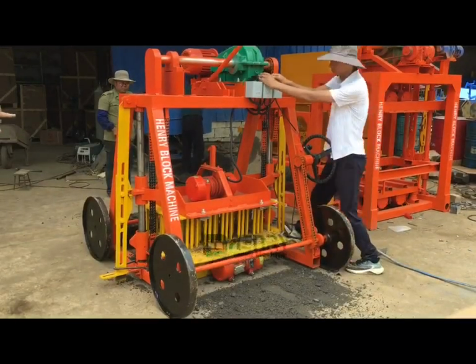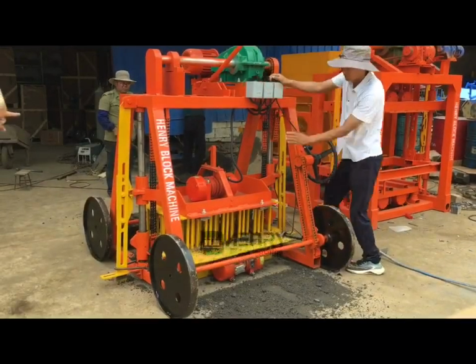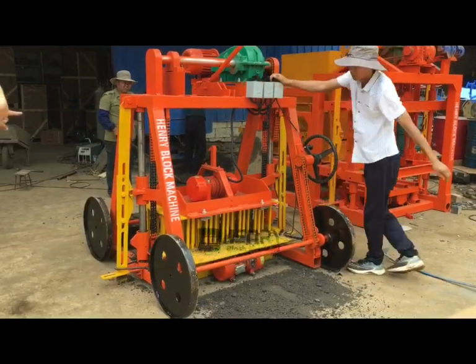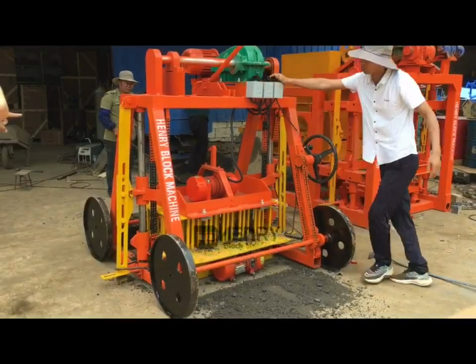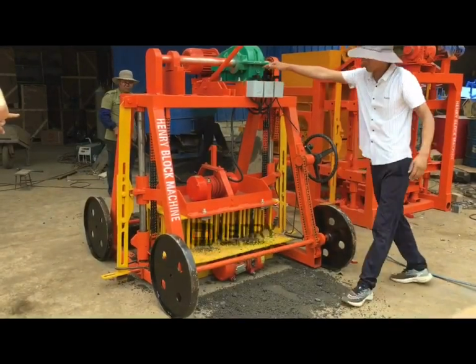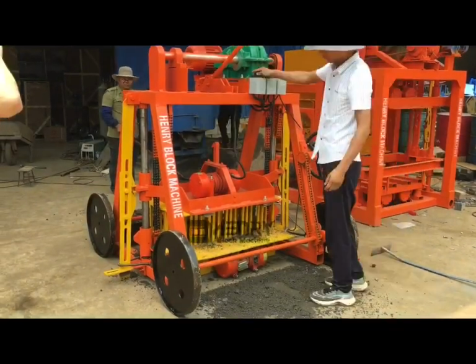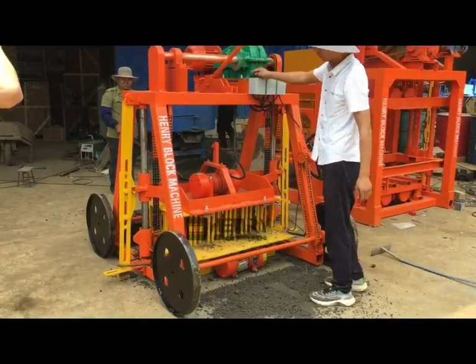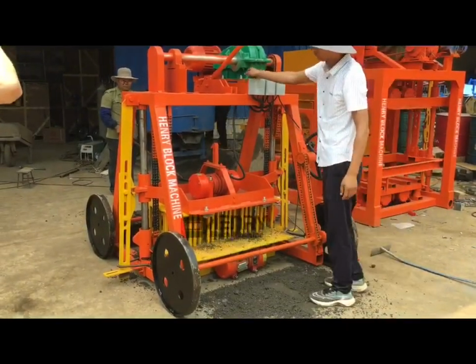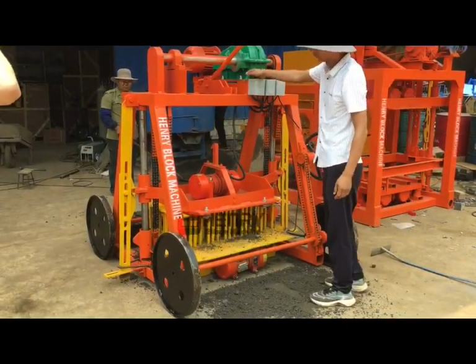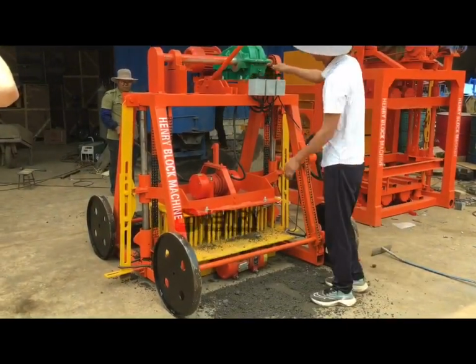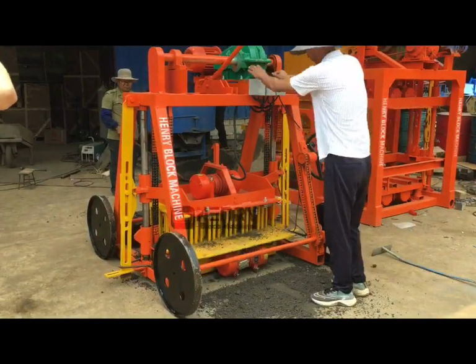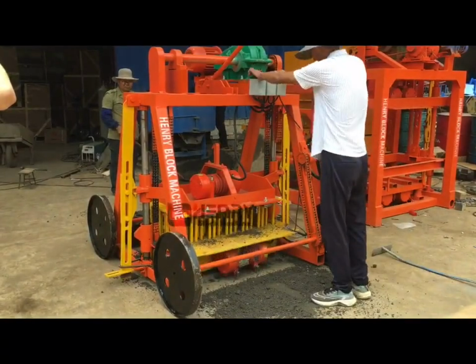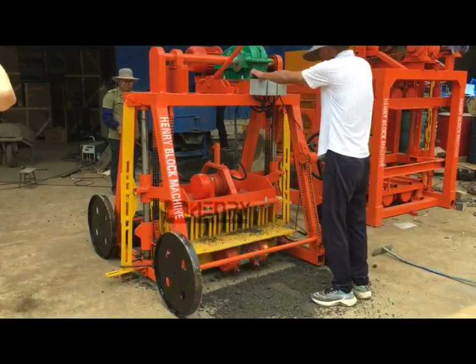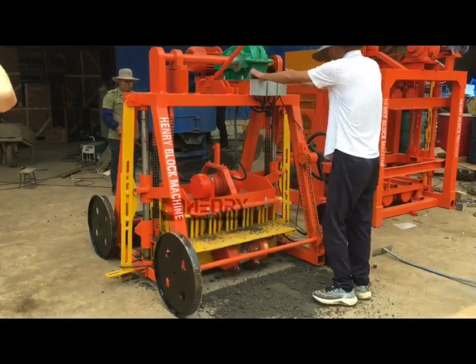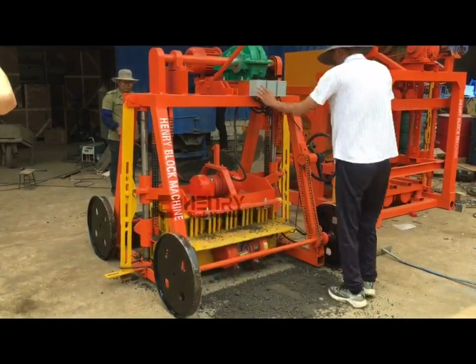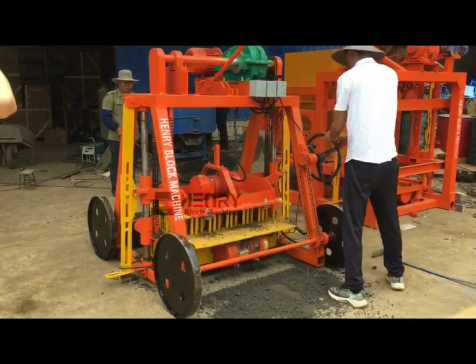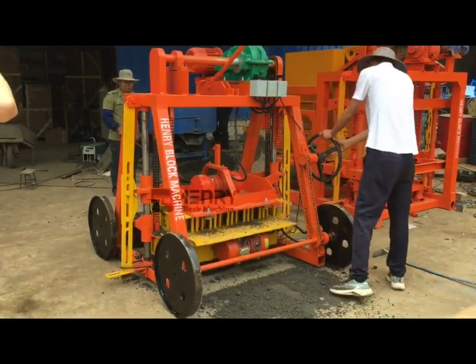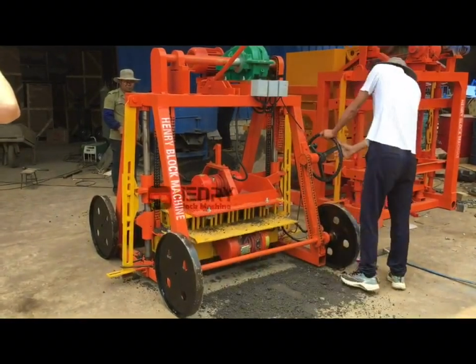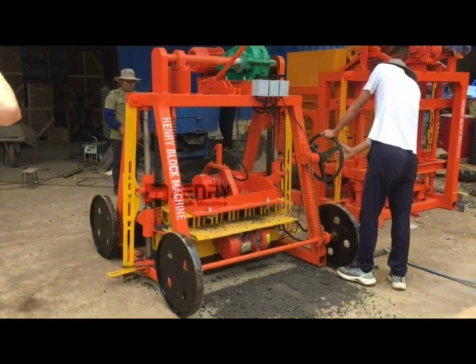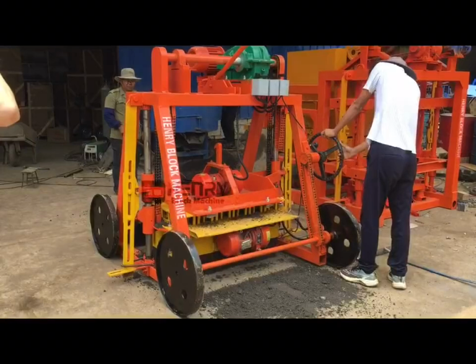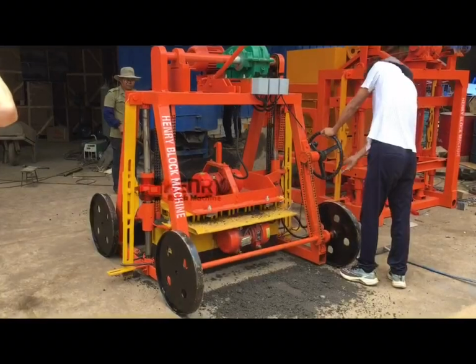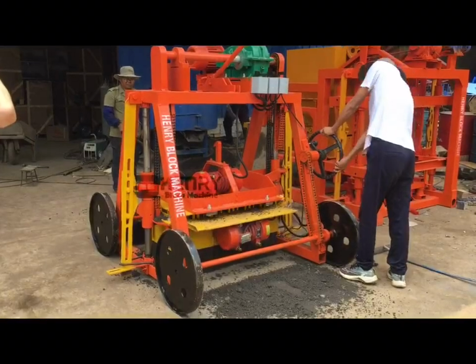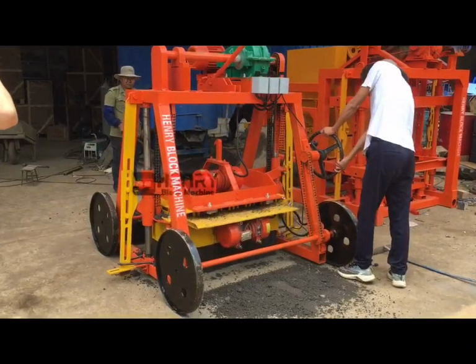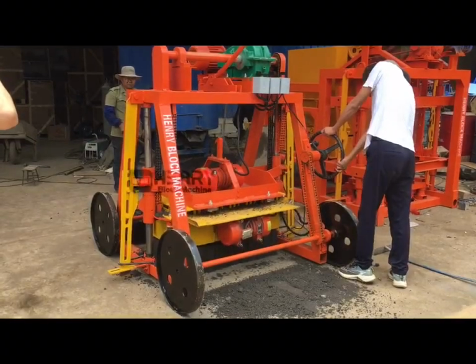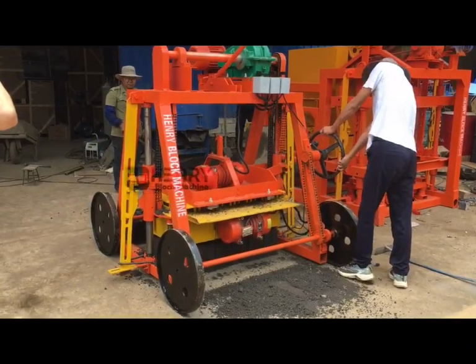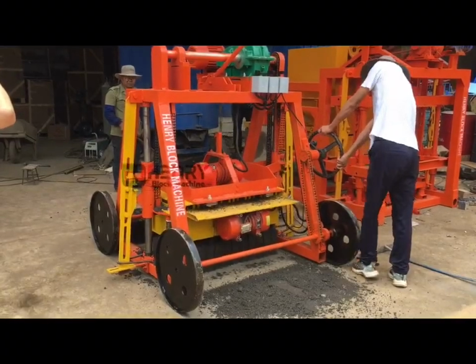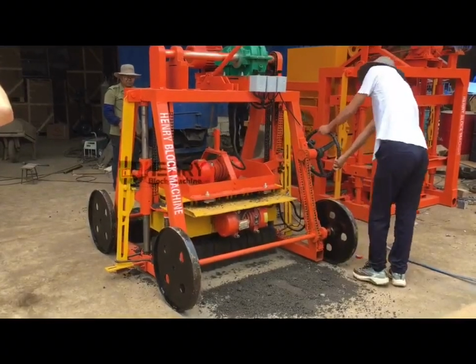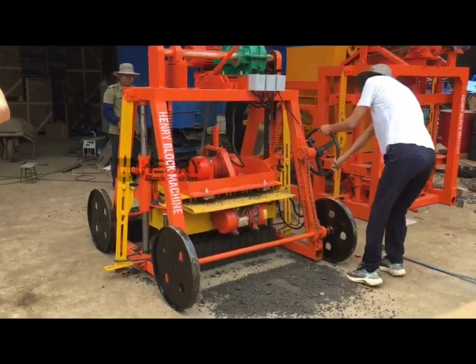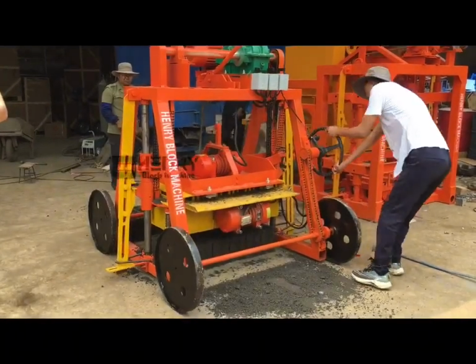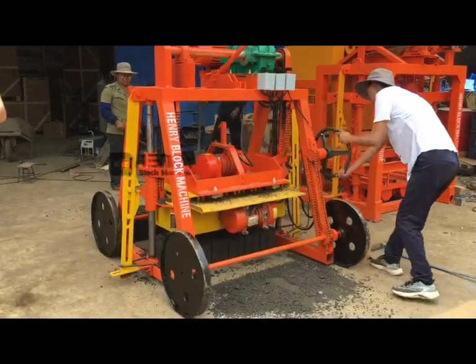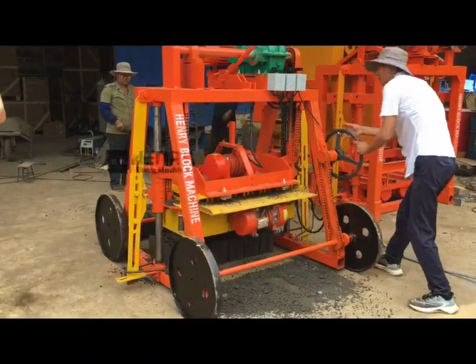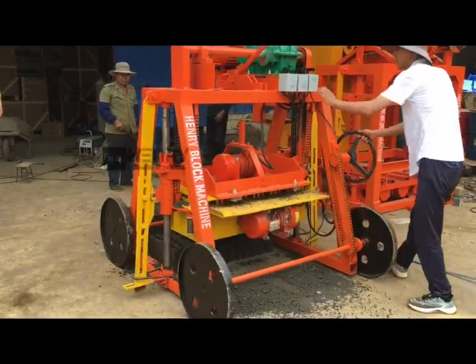This one will be locked up. See the blocks.